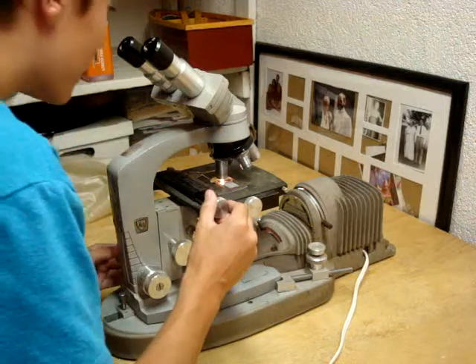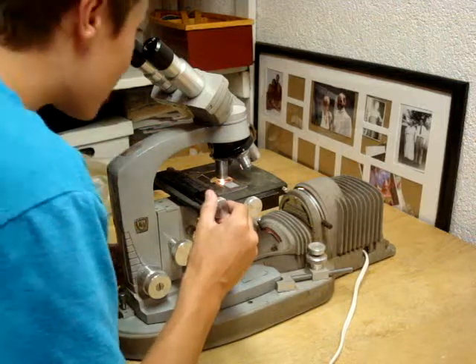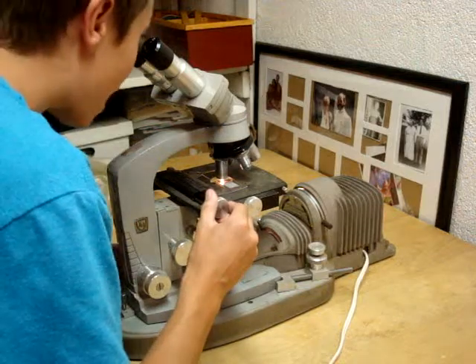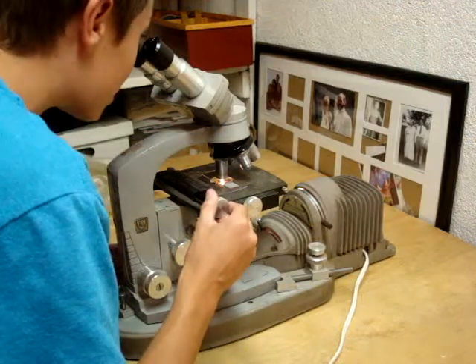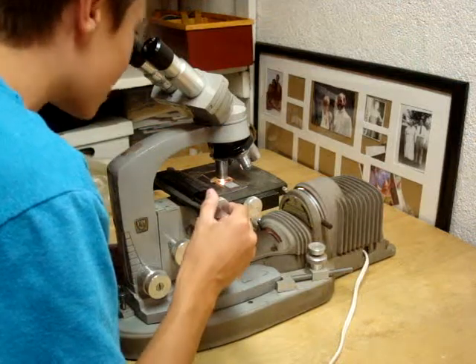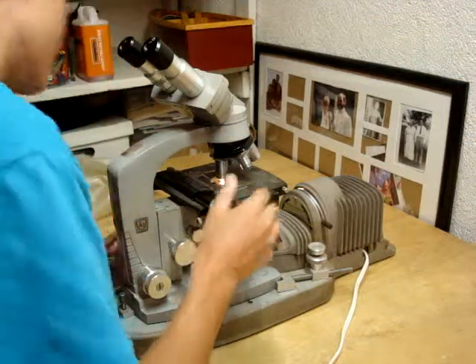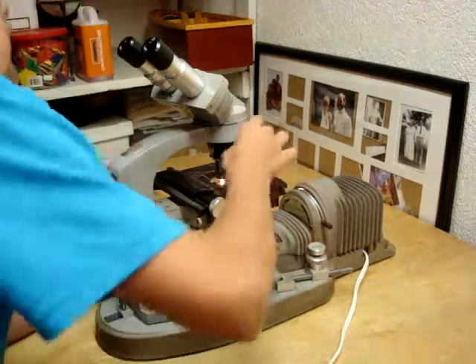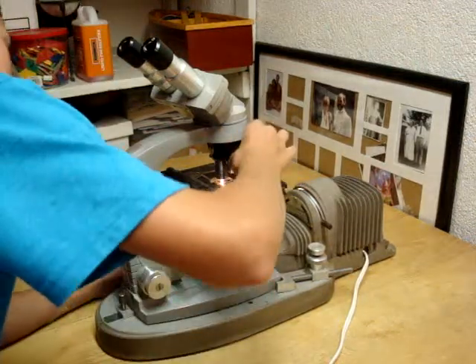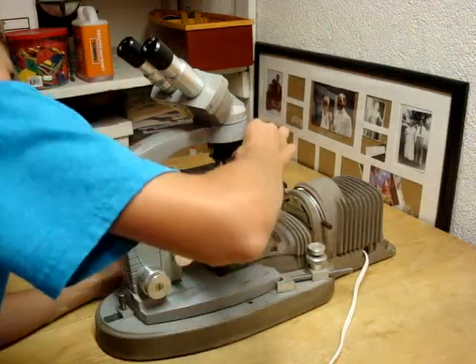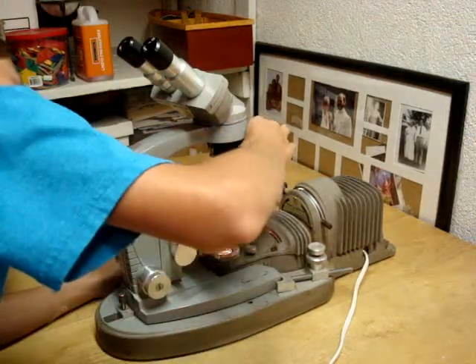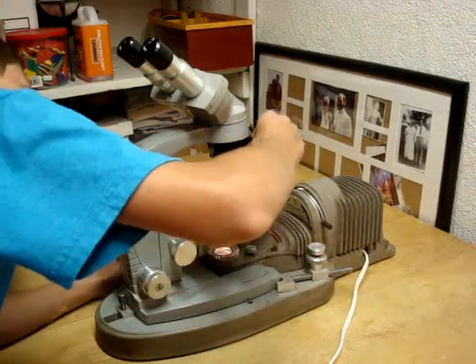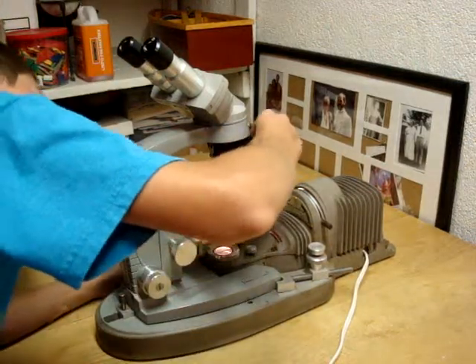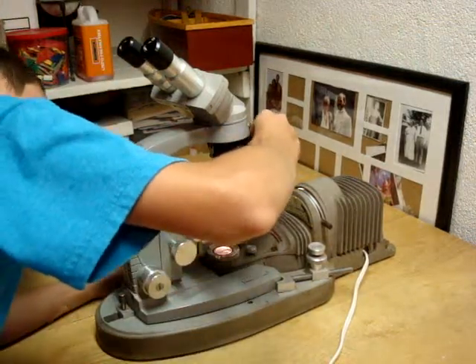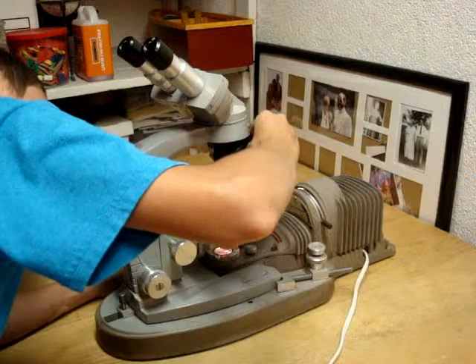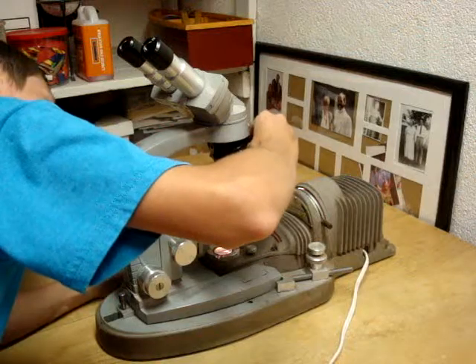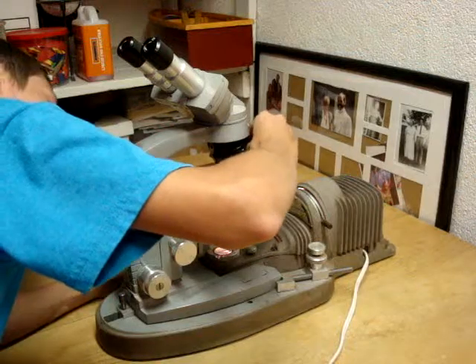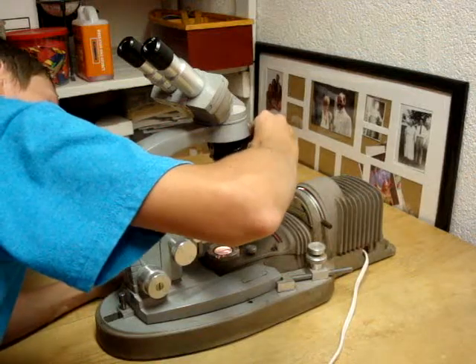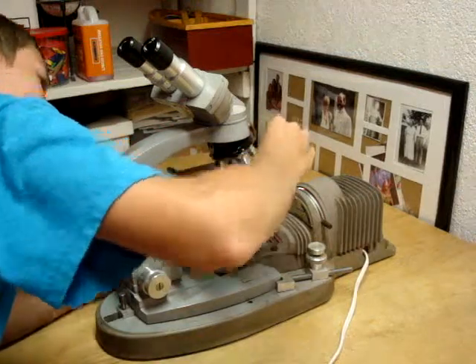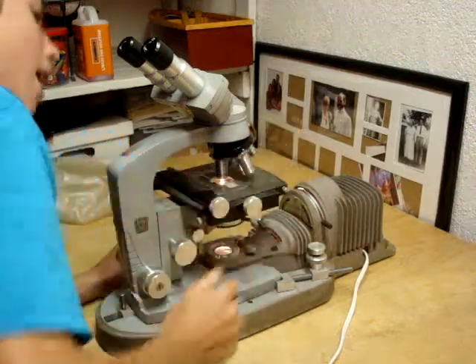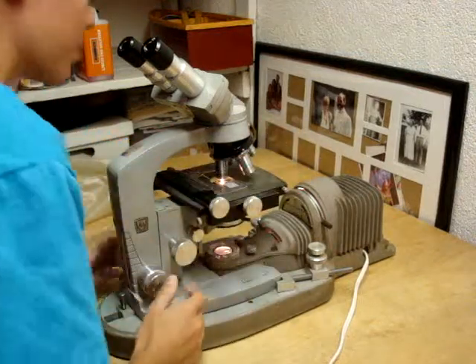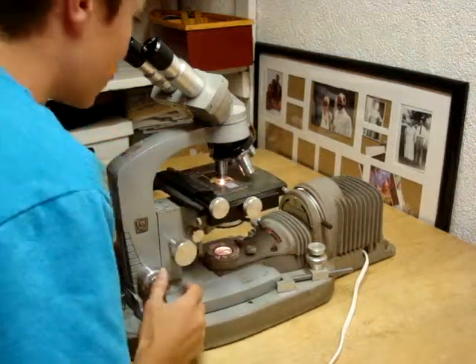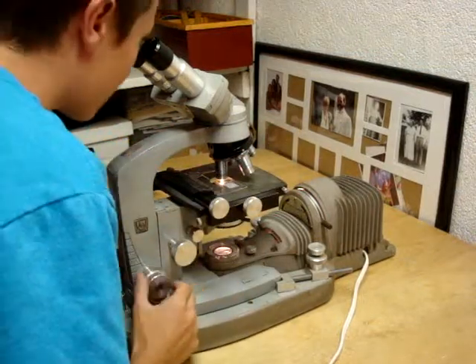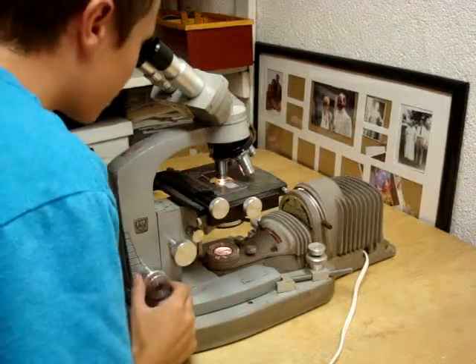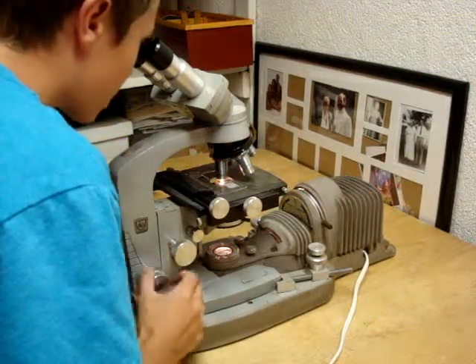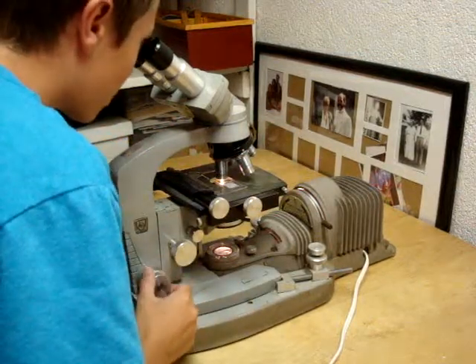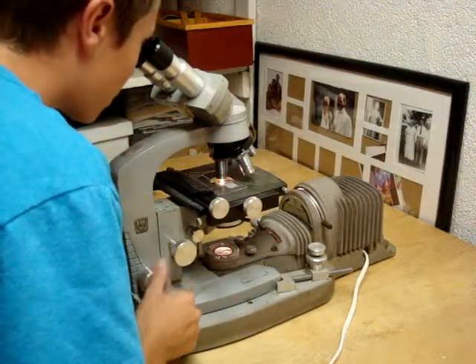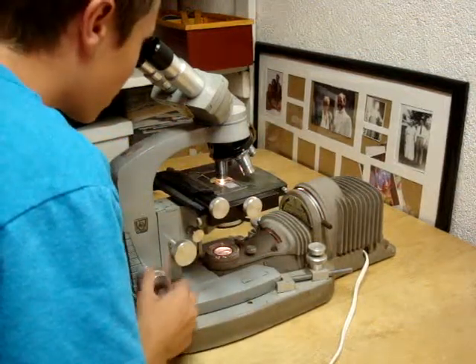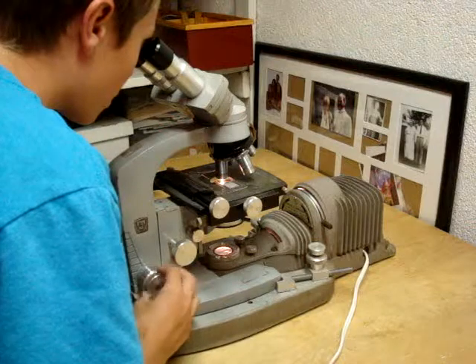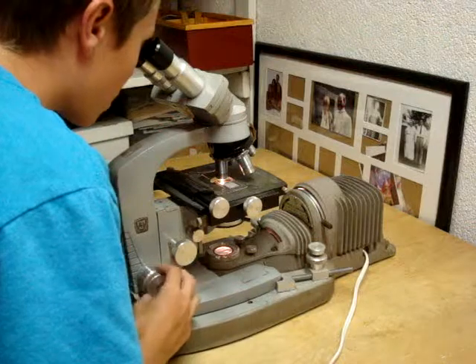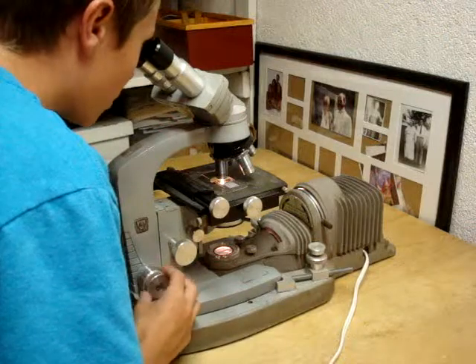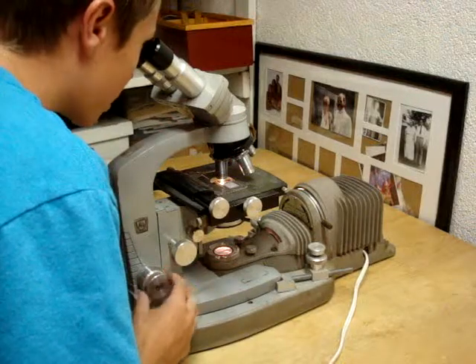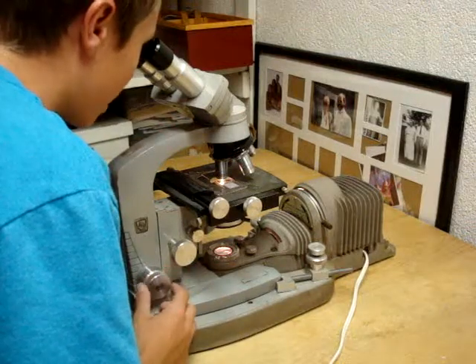And then after it's focused on that, you can then switch to that objective which is right there.